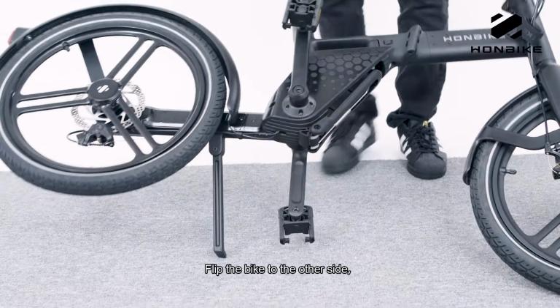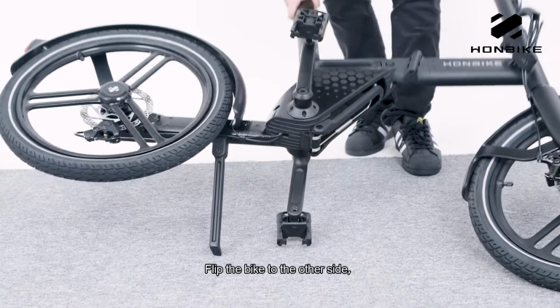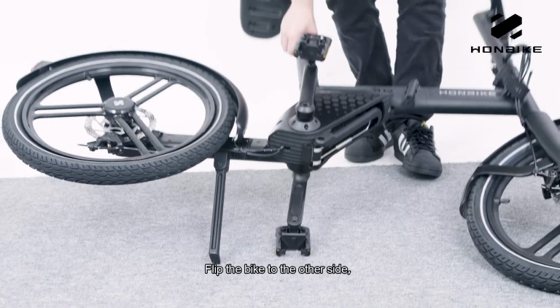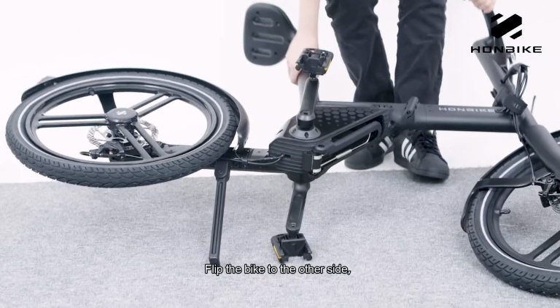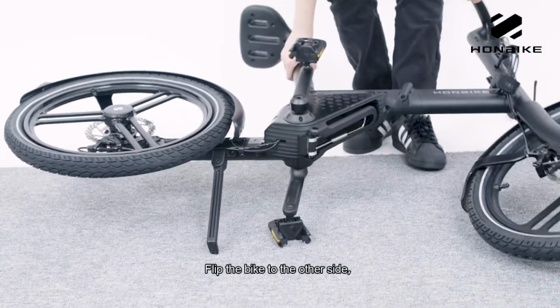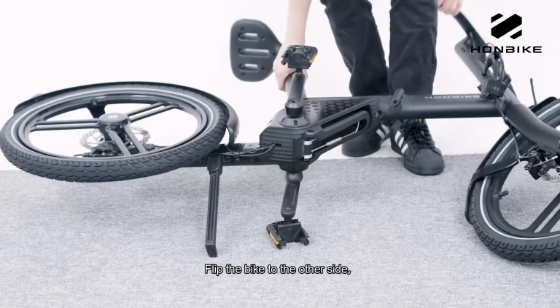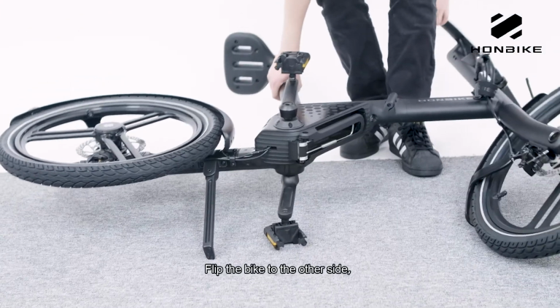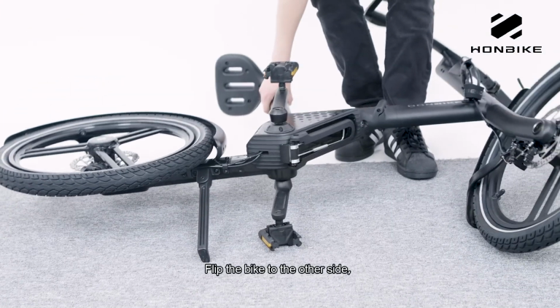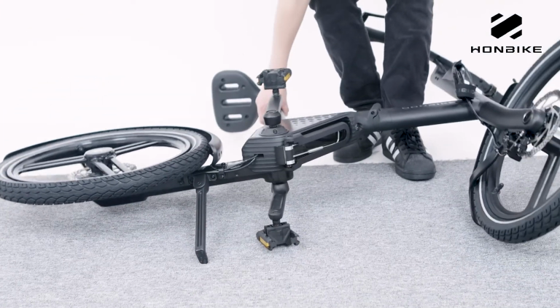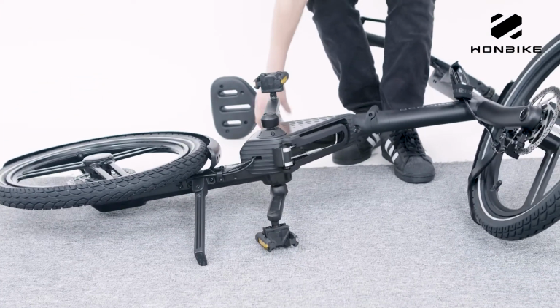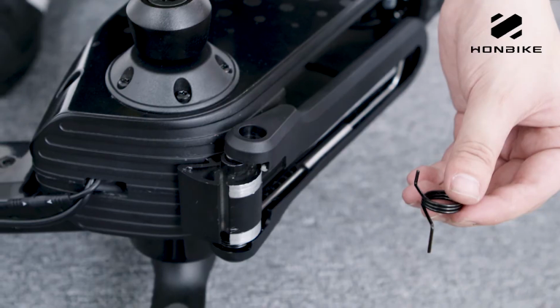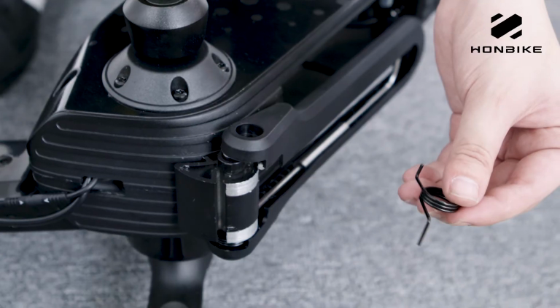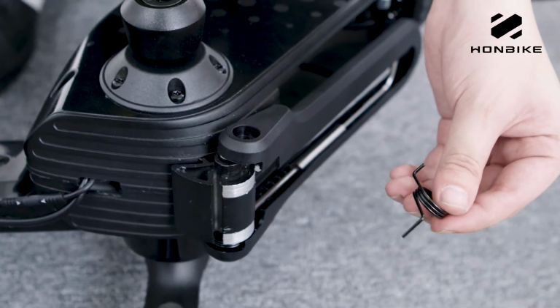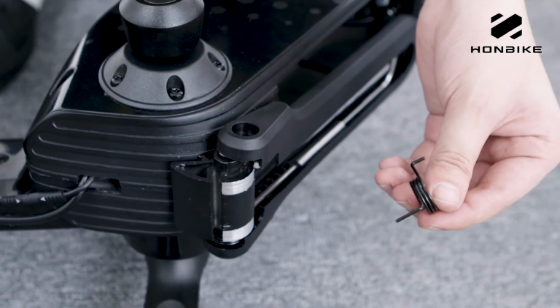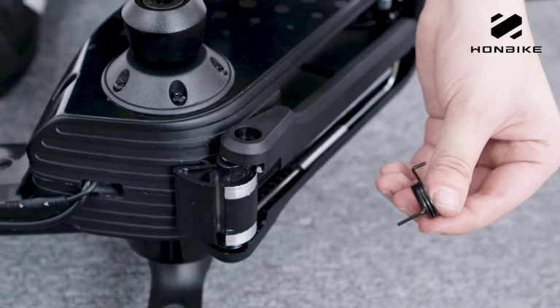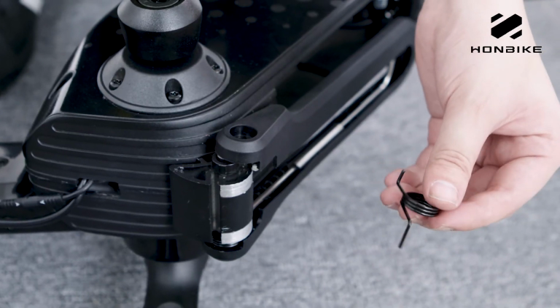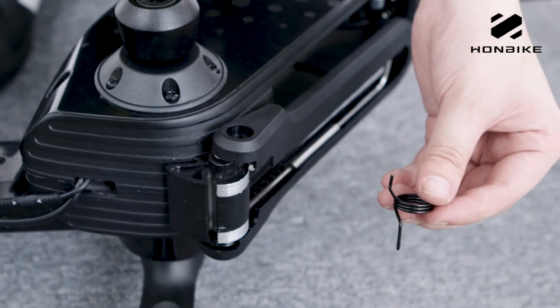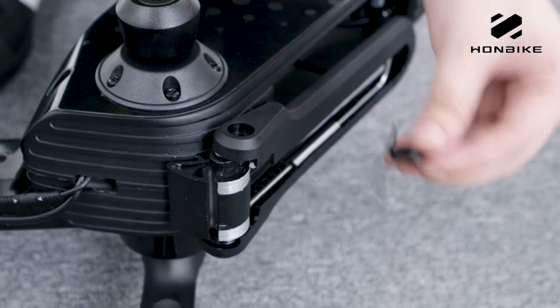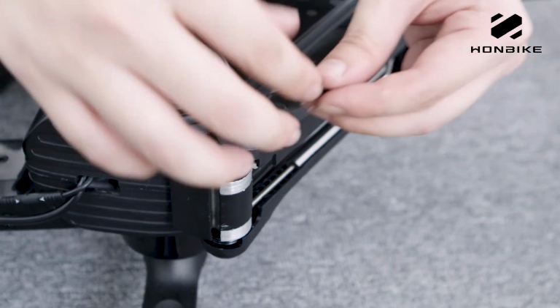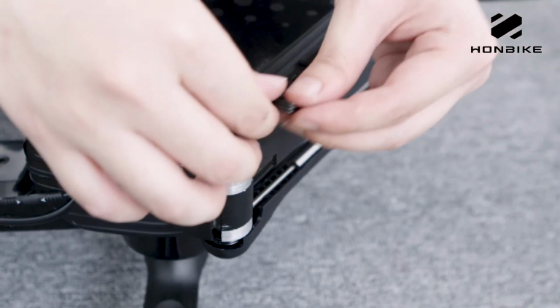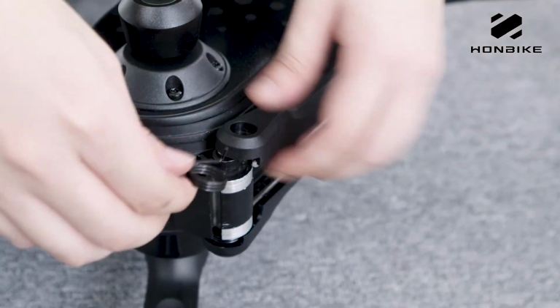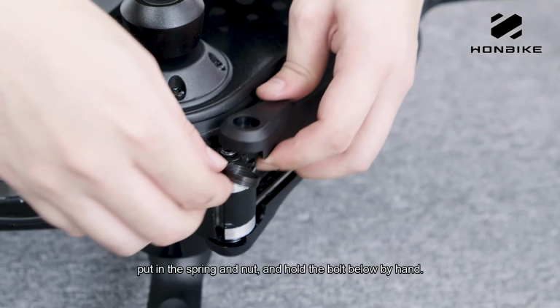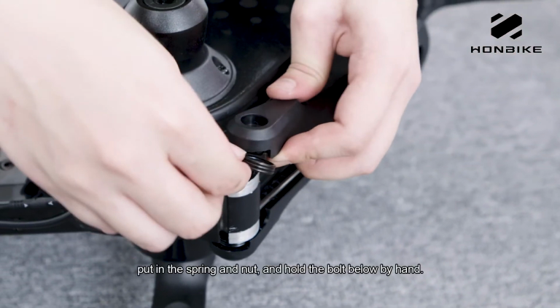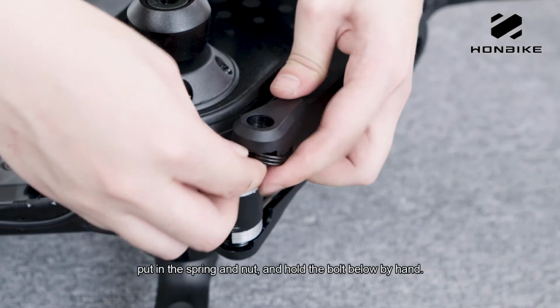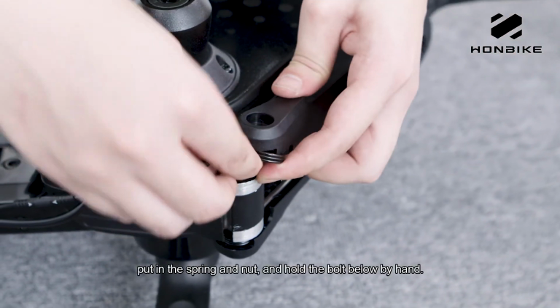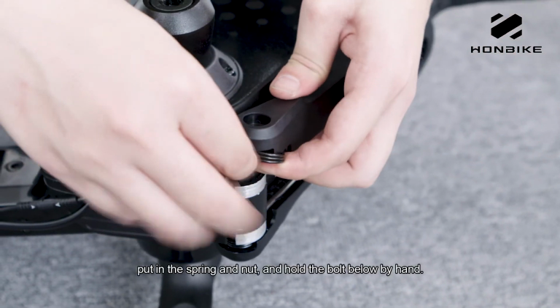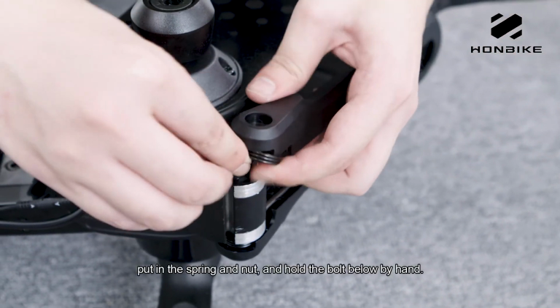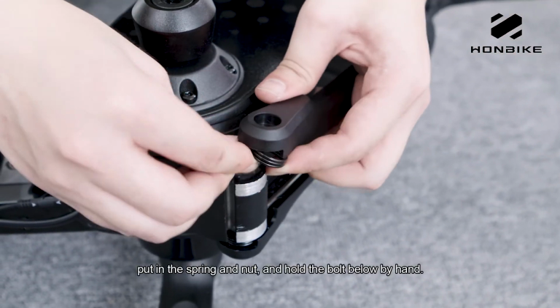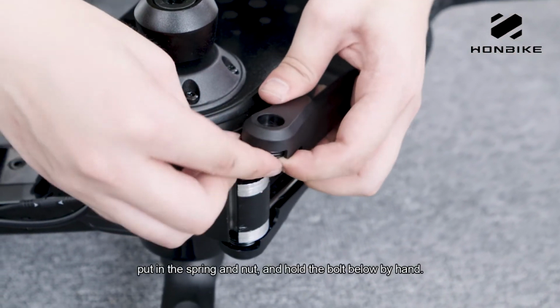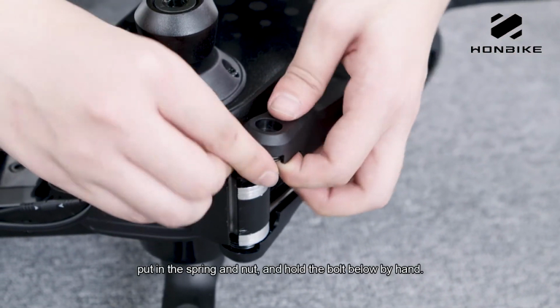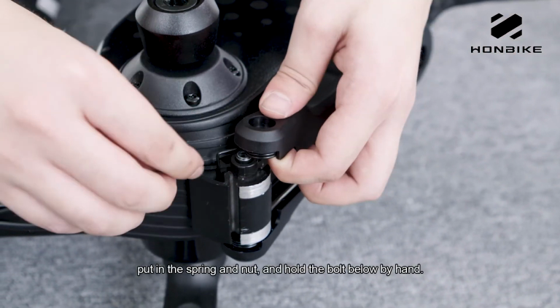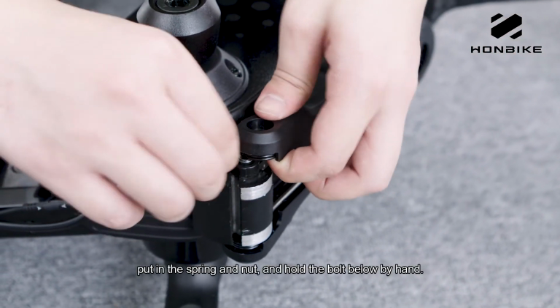Flip the bike to the other side. Put in the spring and nut, and hold the bolt below by hand.